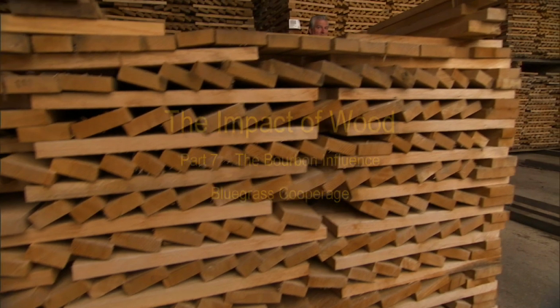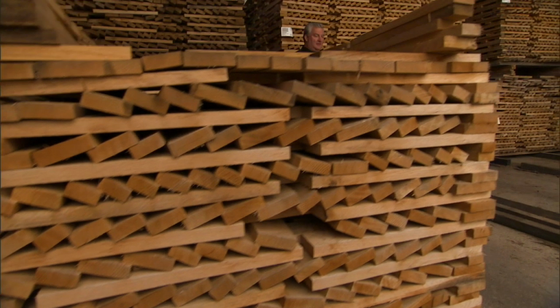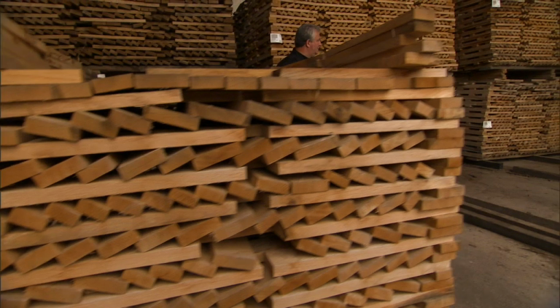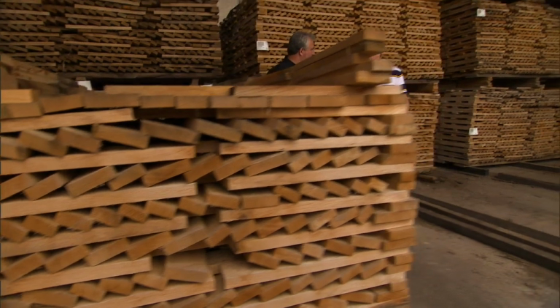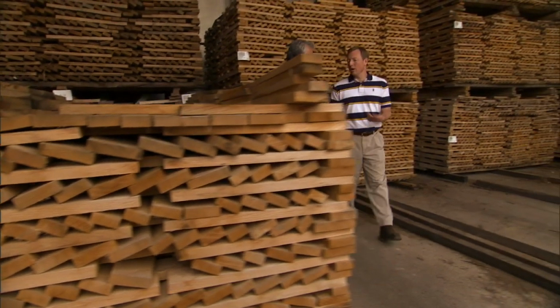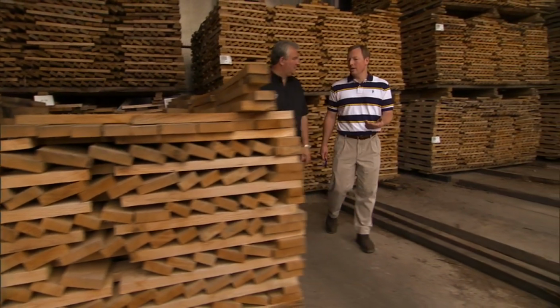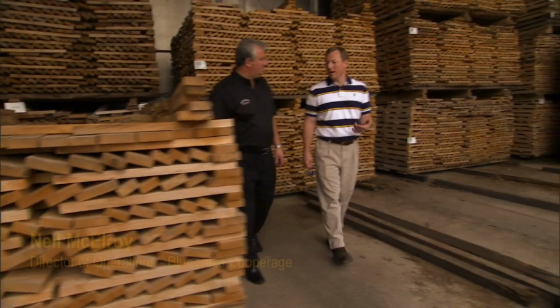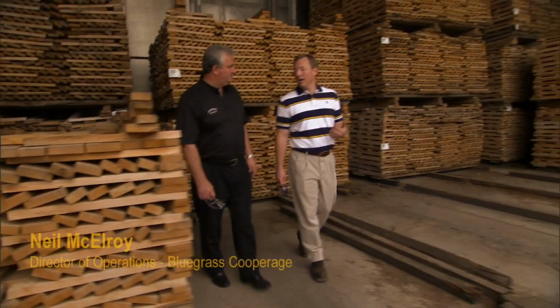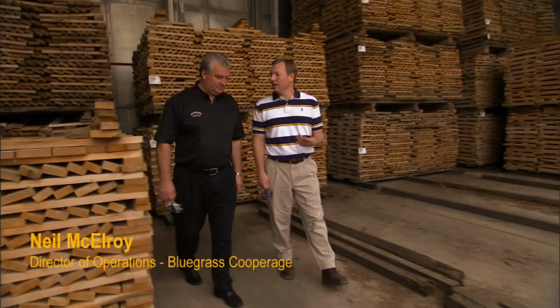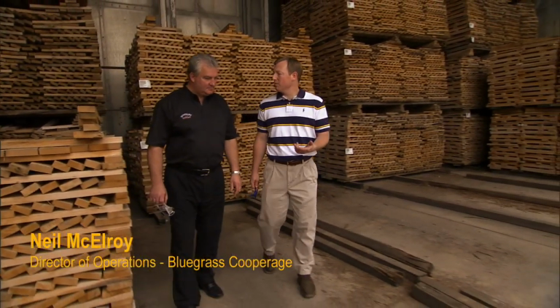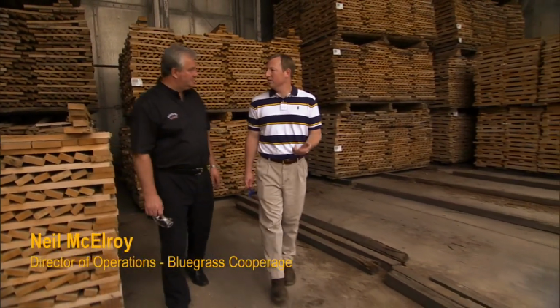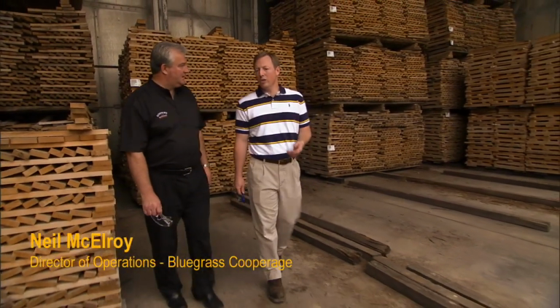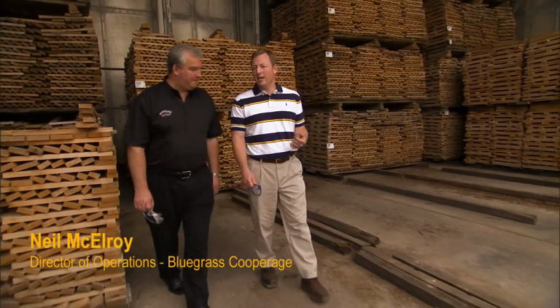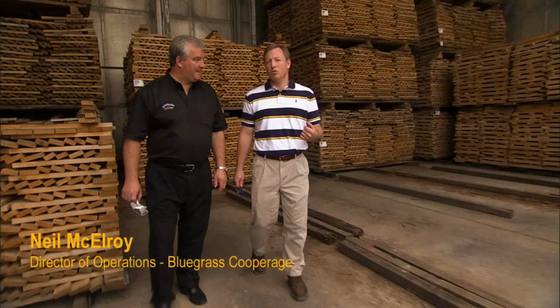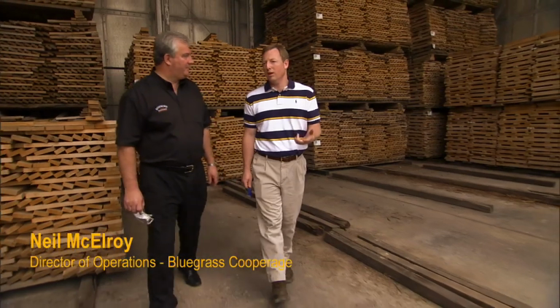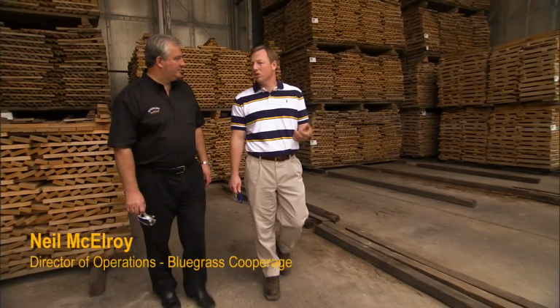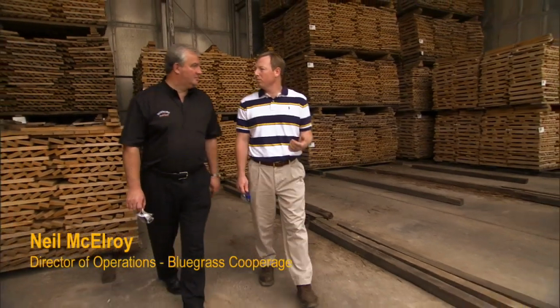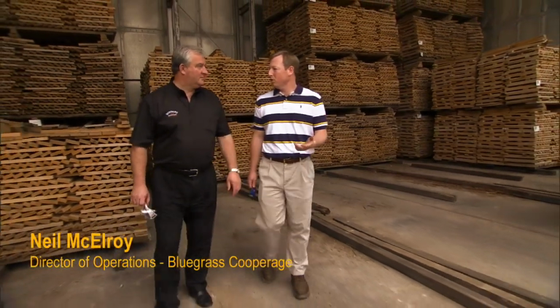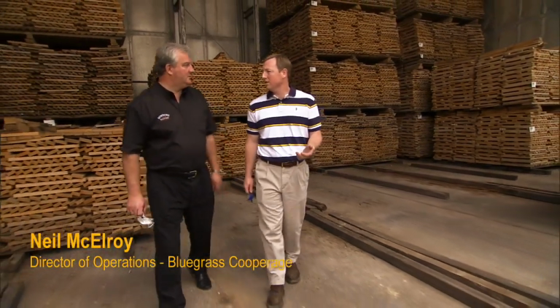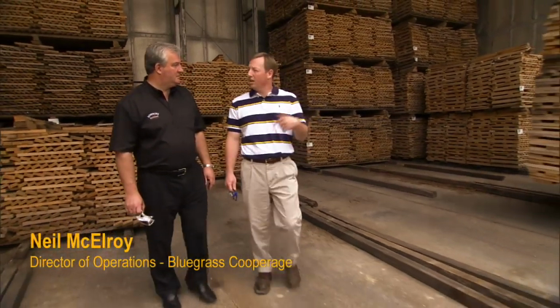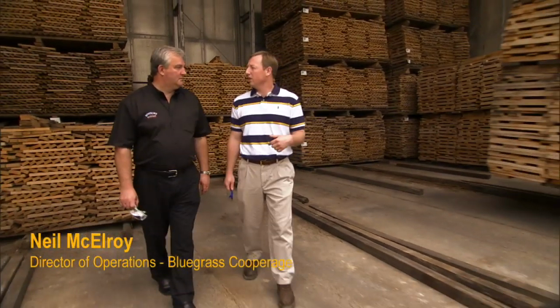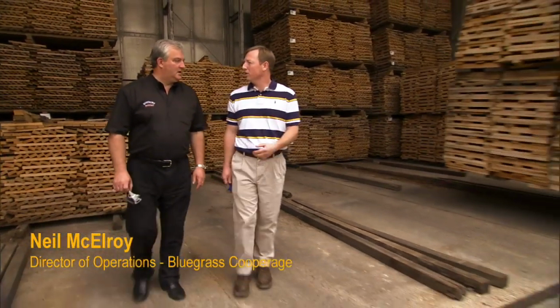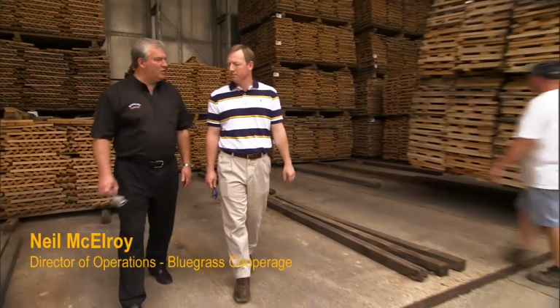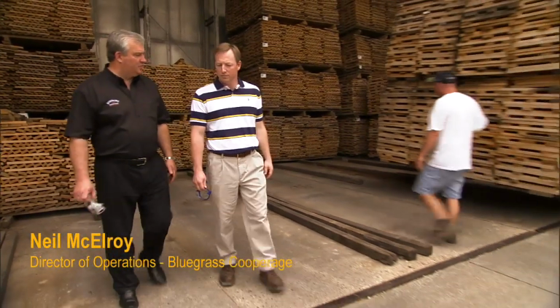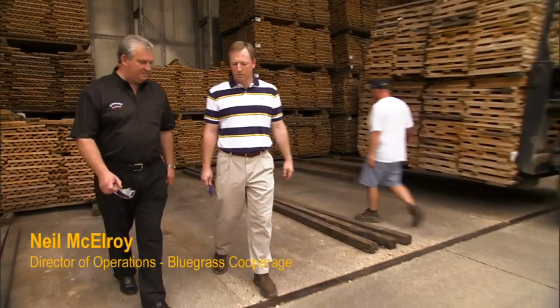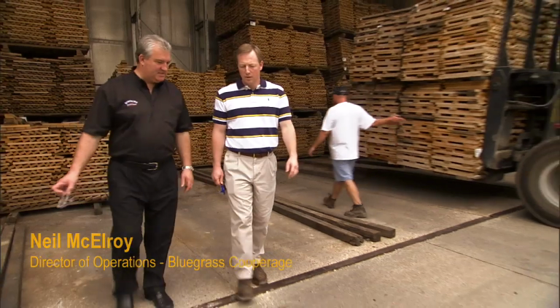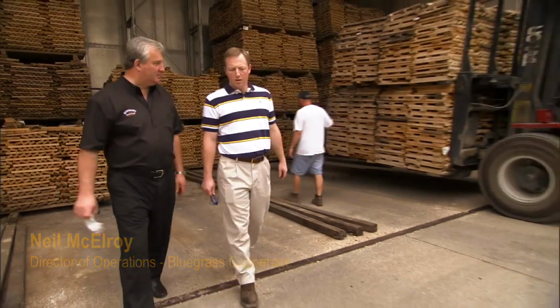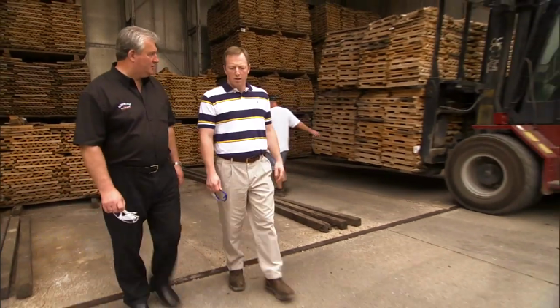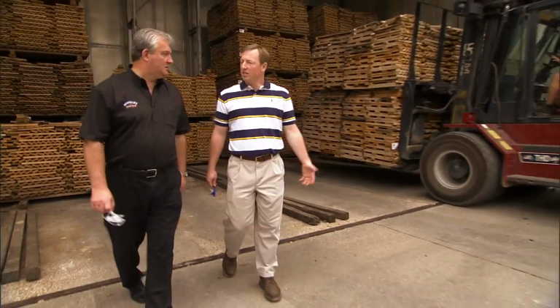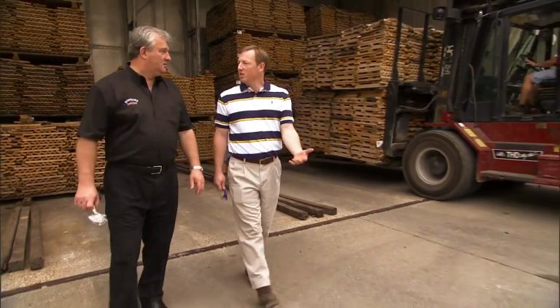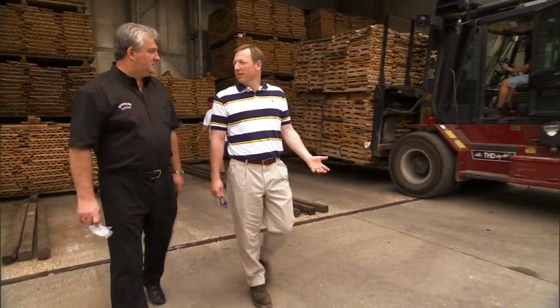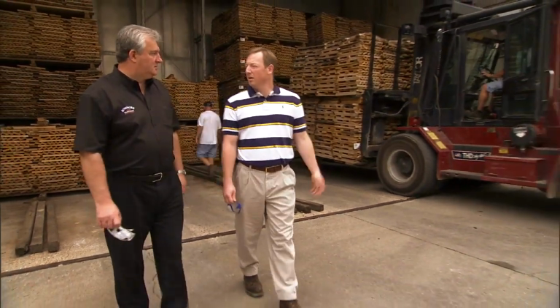This is one of our drying kilns. This is where we dry our heading and stave material. We dry it down to around 10 or 12 percent moisture content and it enters around 20 percent. How long would that typically take? Seven to ten days based on ambient temperature.